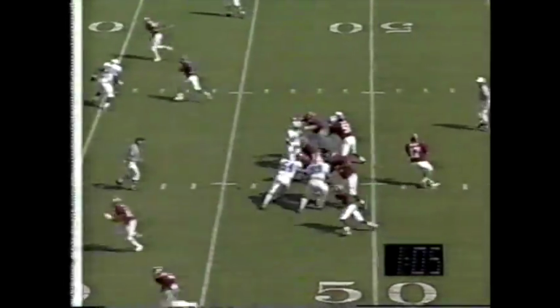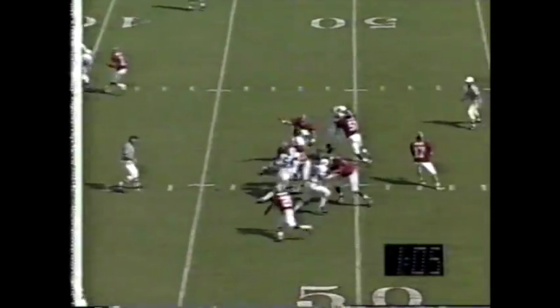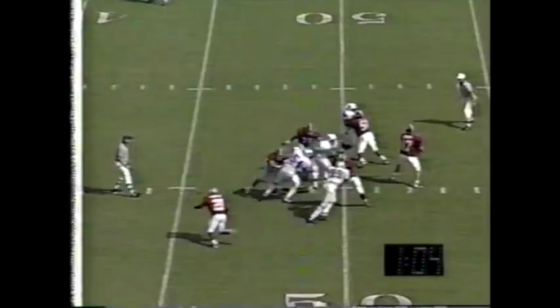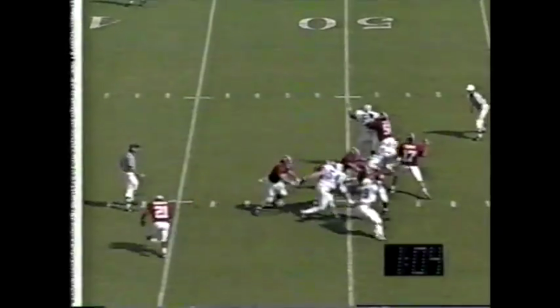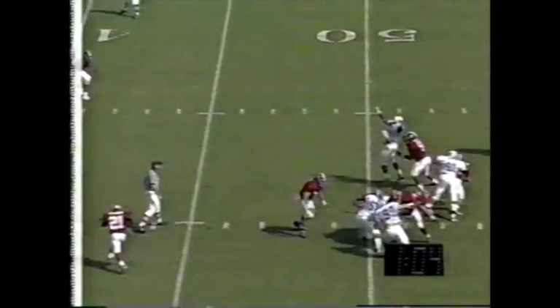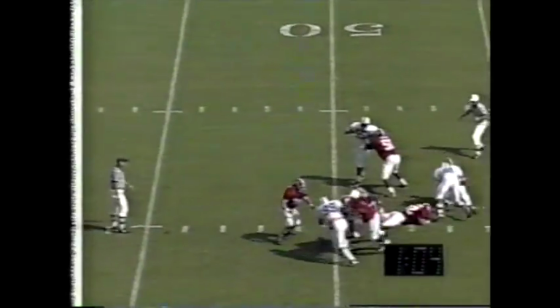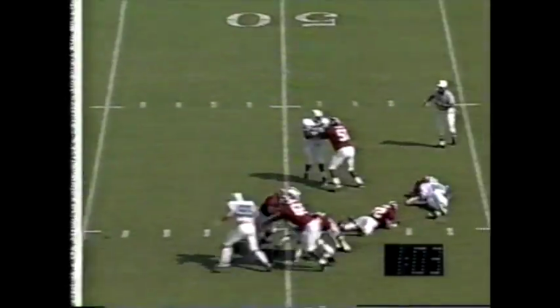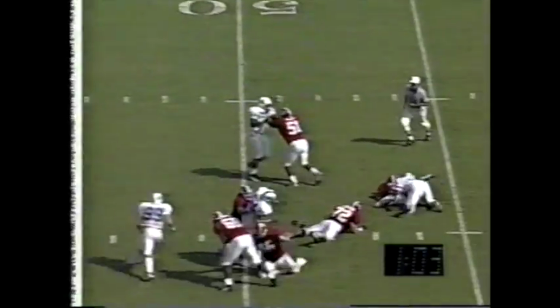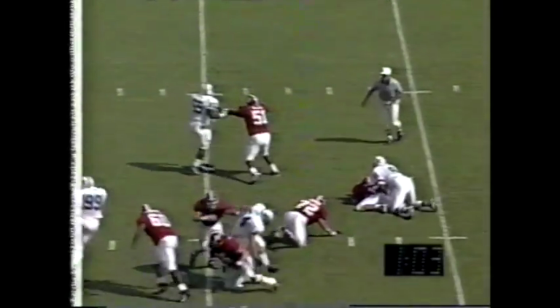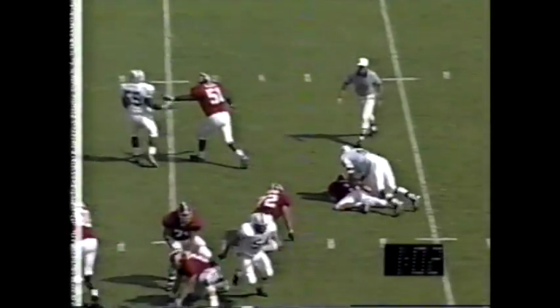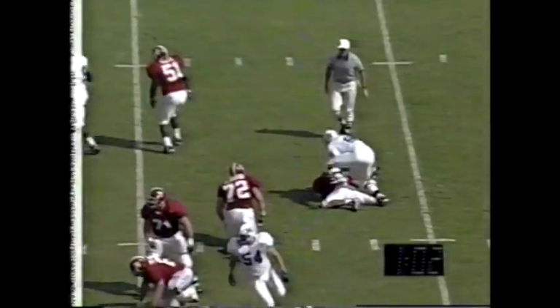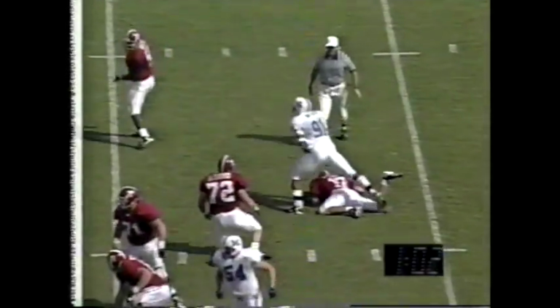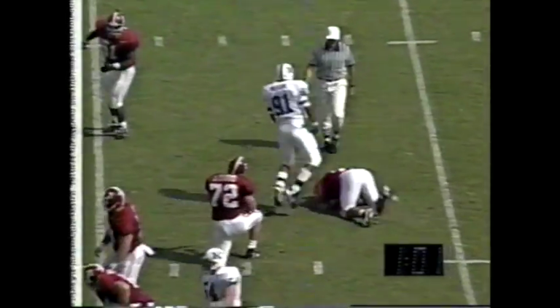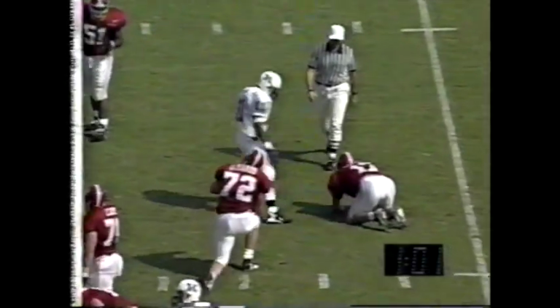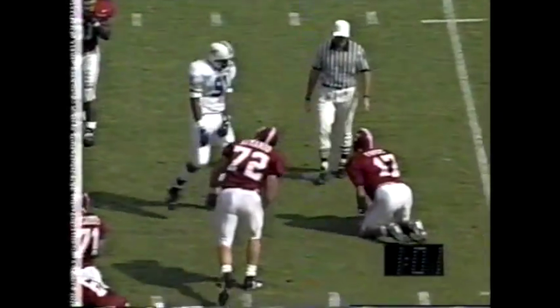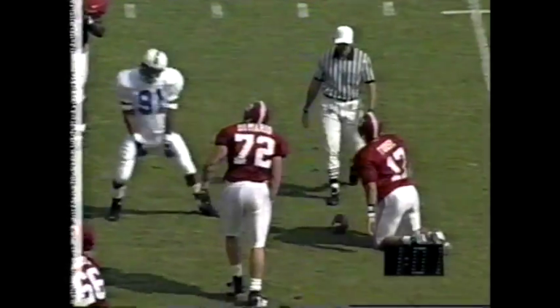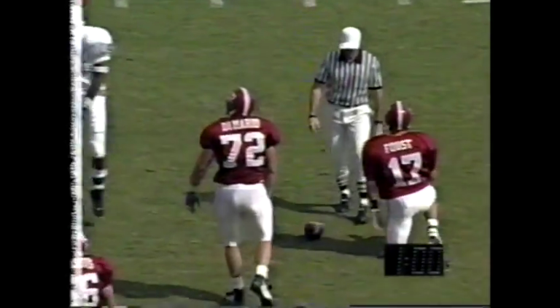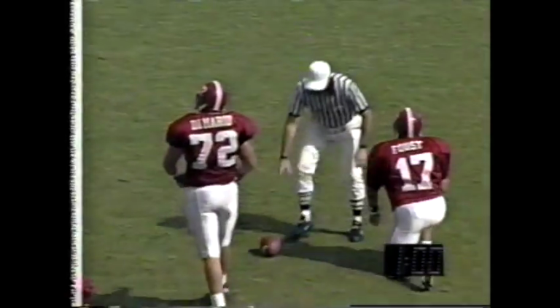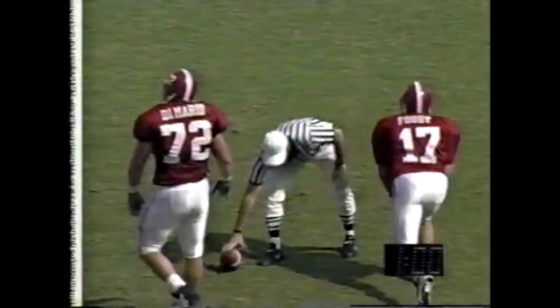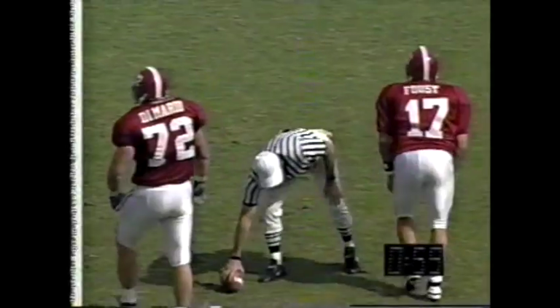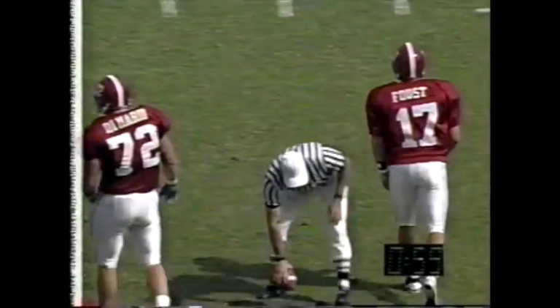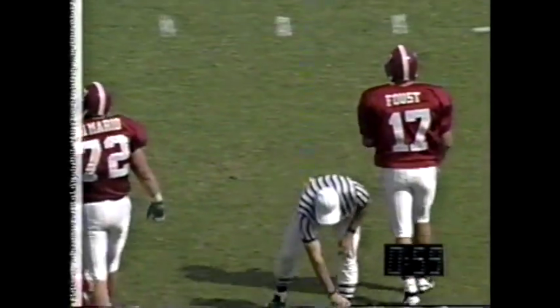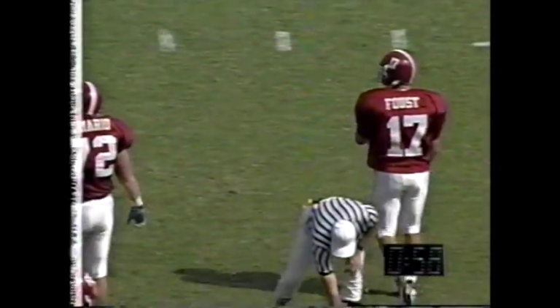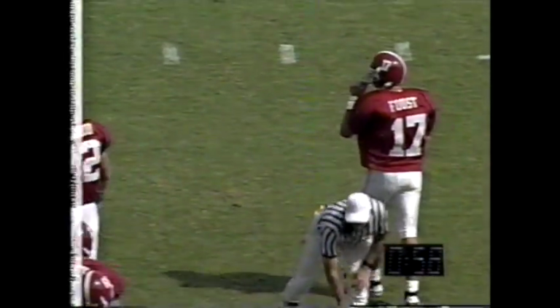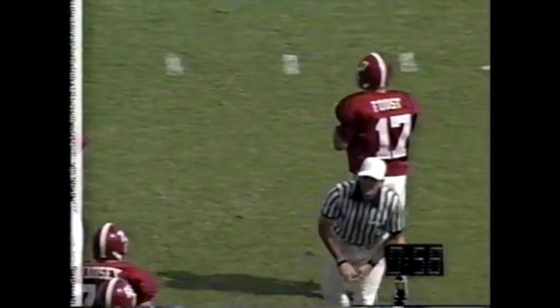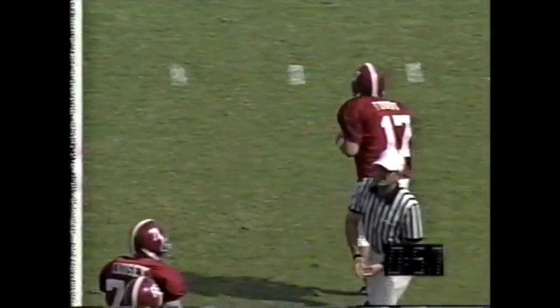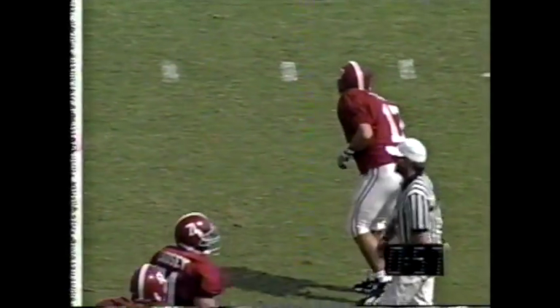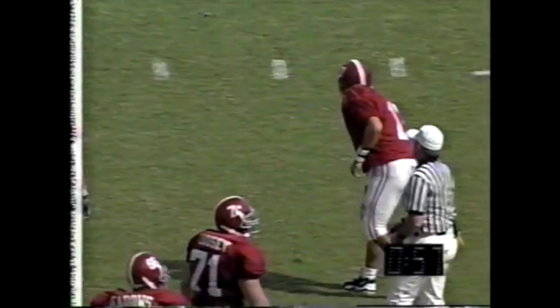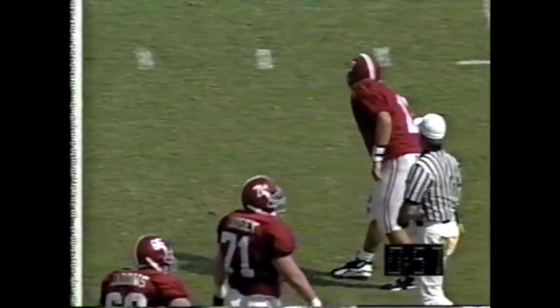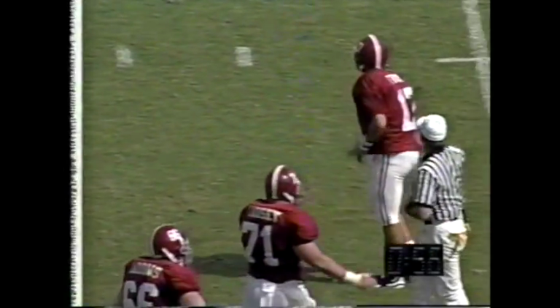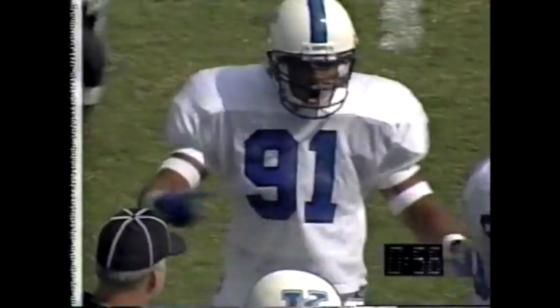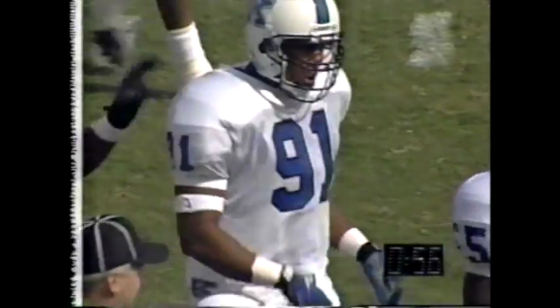Closing in on one minute. Warren gets sacked by Anthony Watson, a freshman from Atlanta, Georgia — Dunwoody High School.